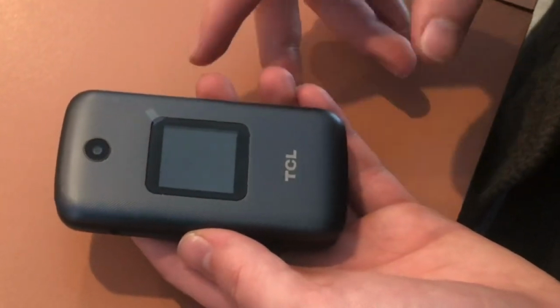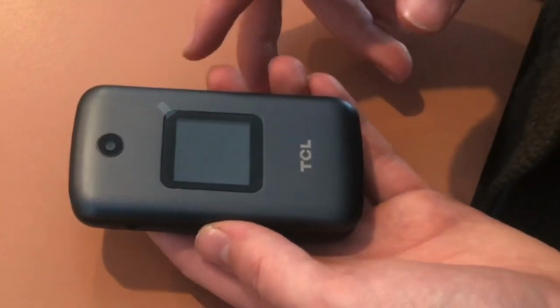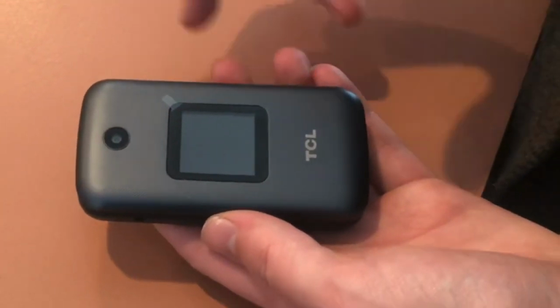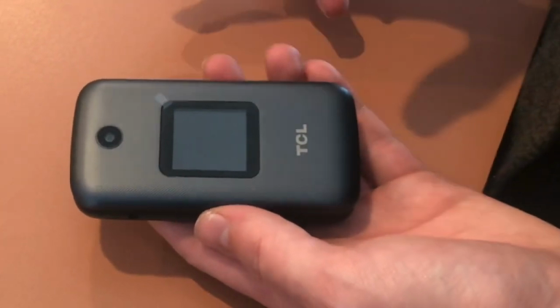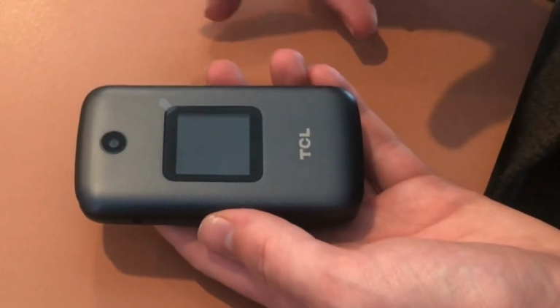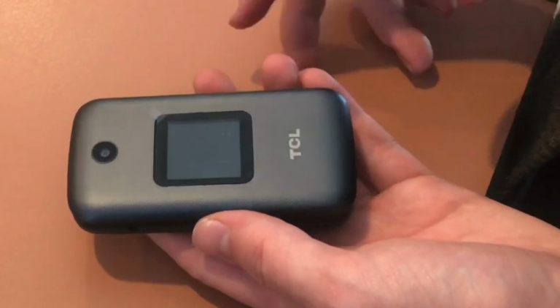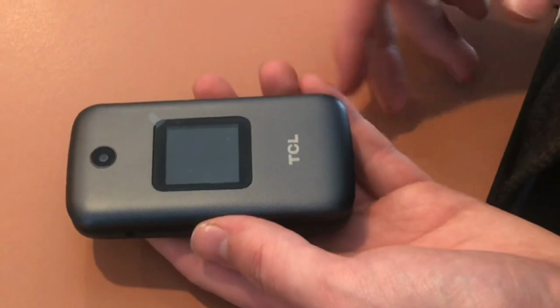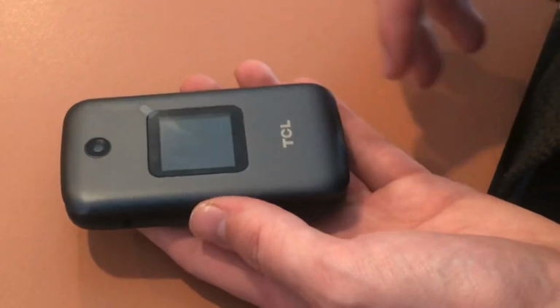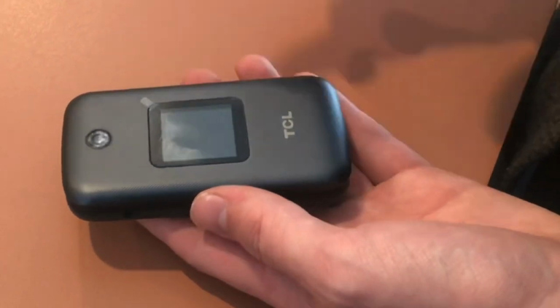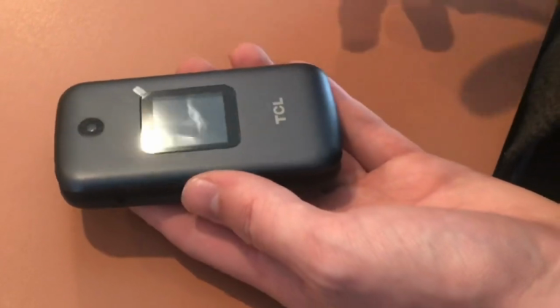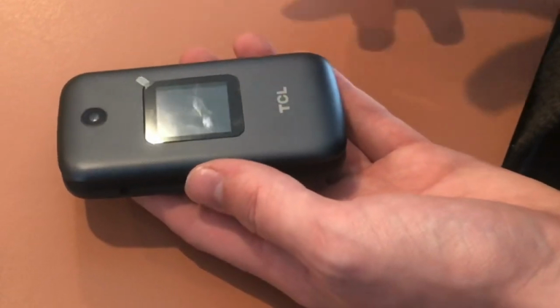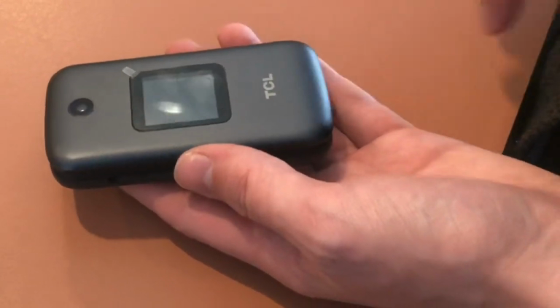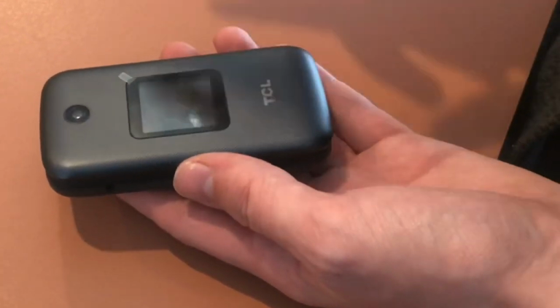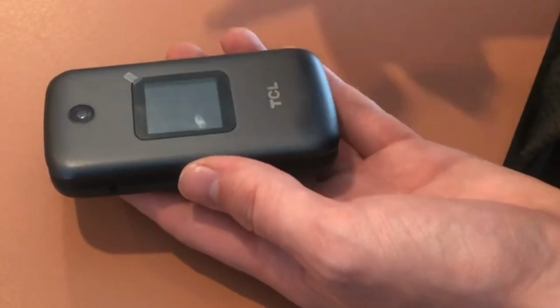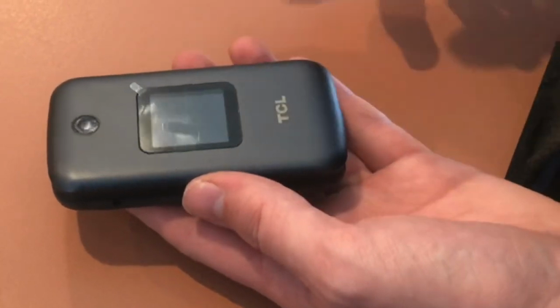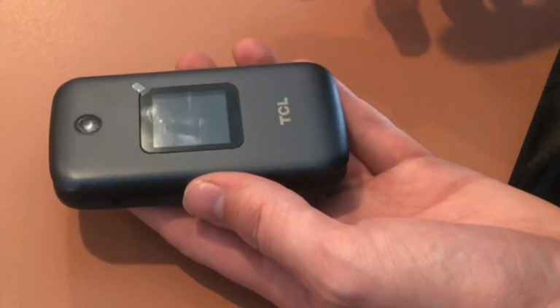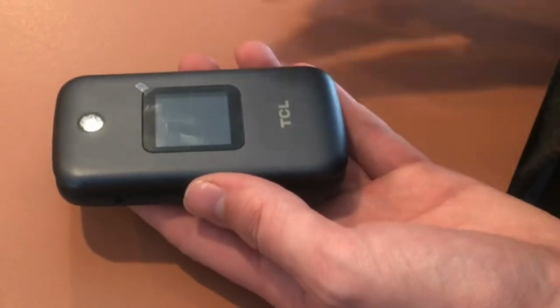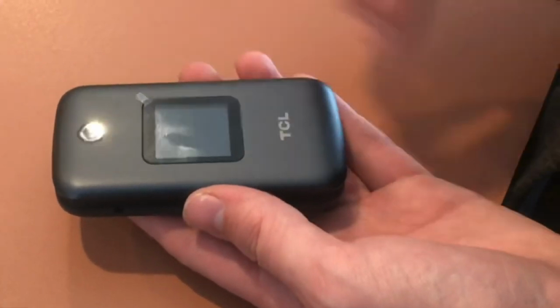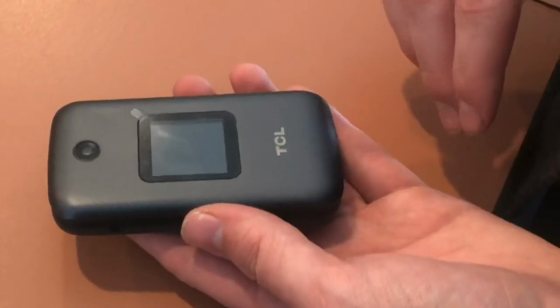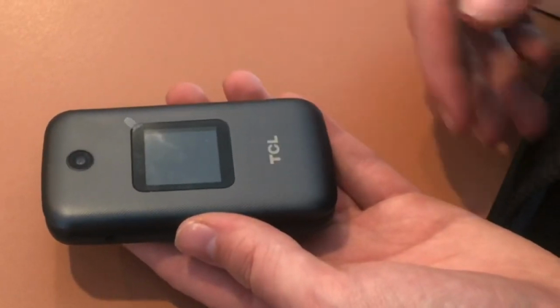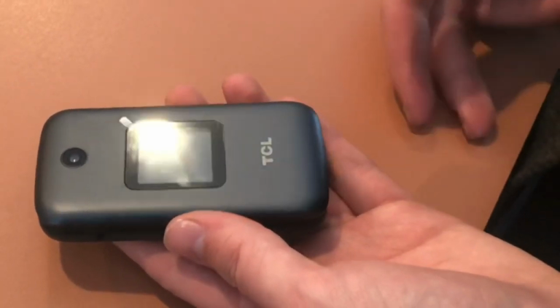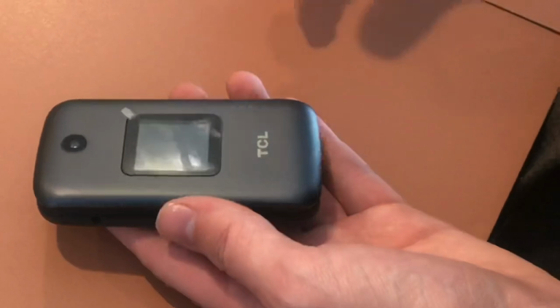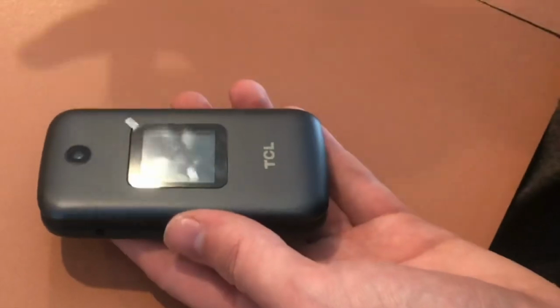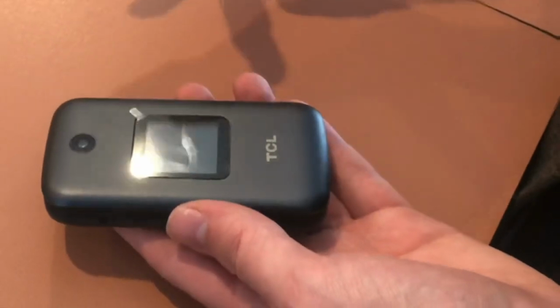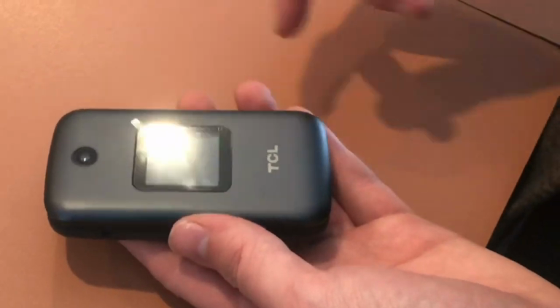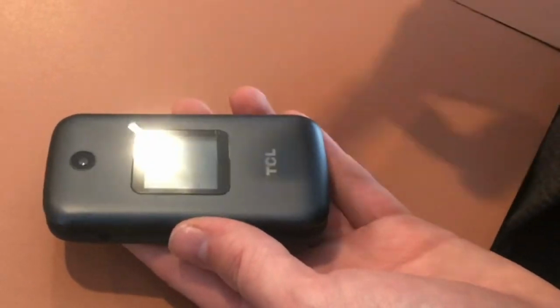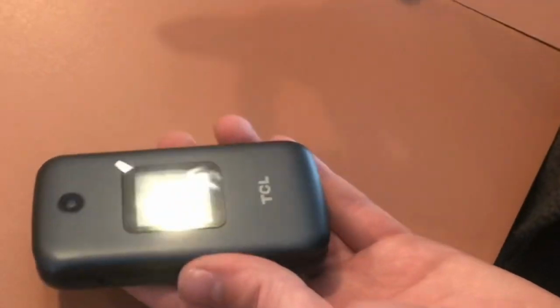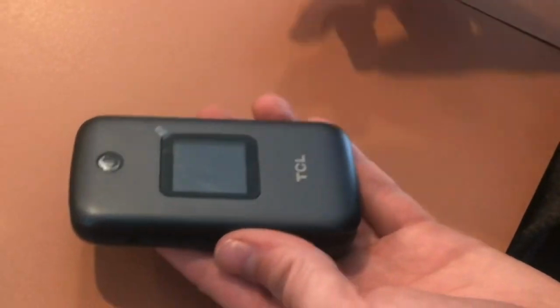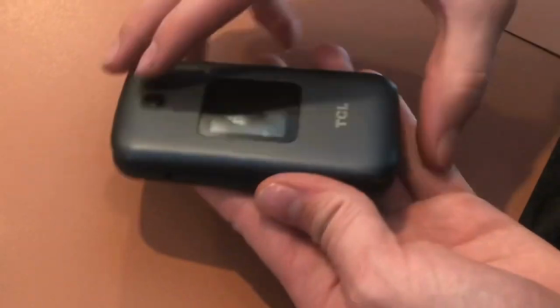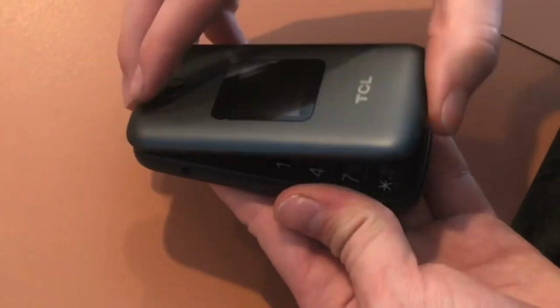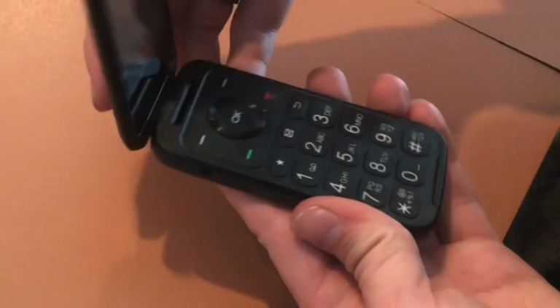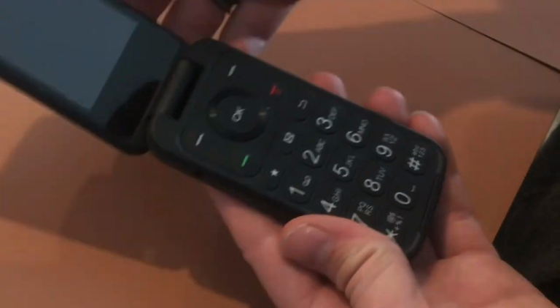What we ended up needing to do was — once it started to activate and was loading for quite a while — just shut the phone off and turn it back on. After that, the activation was complete and now it works.